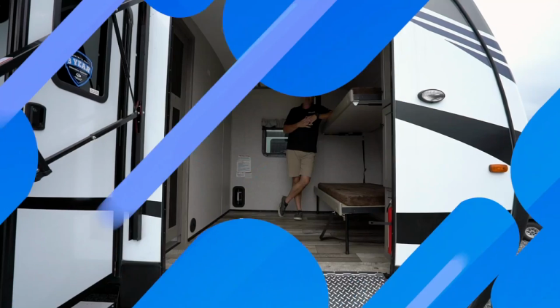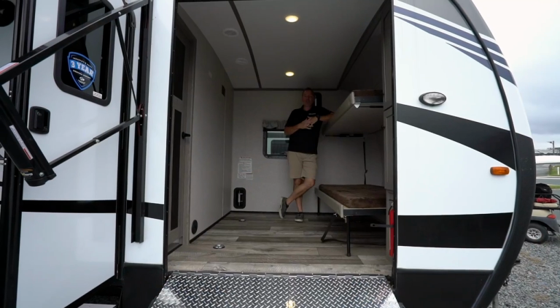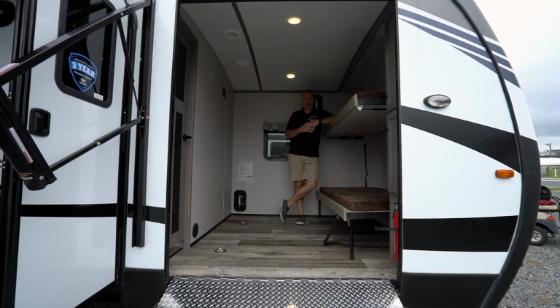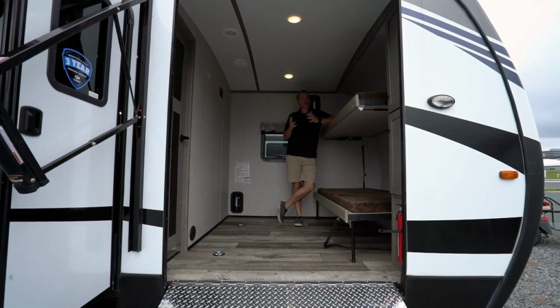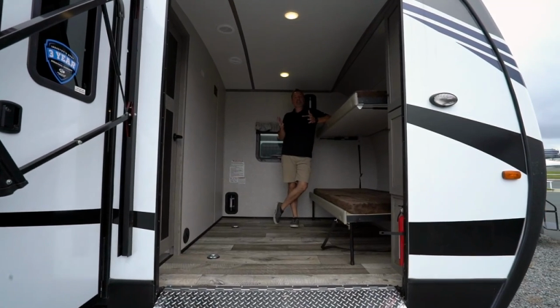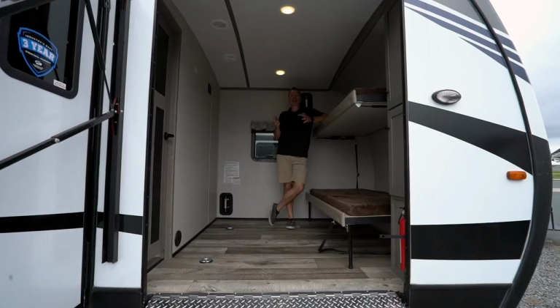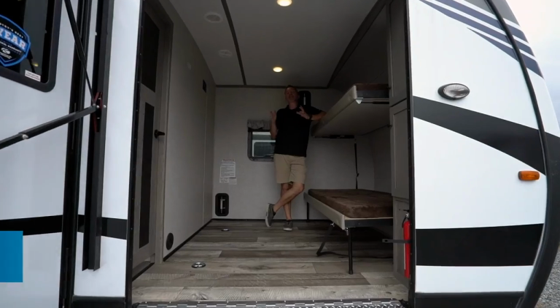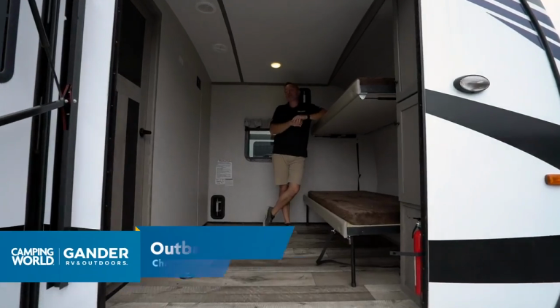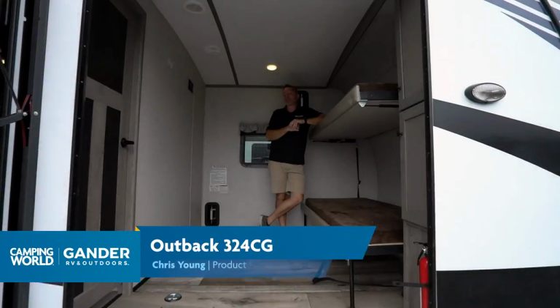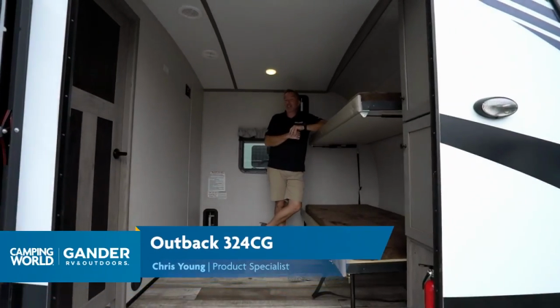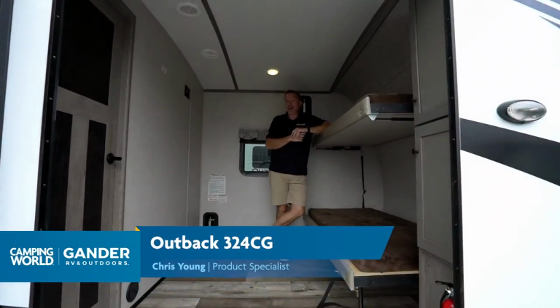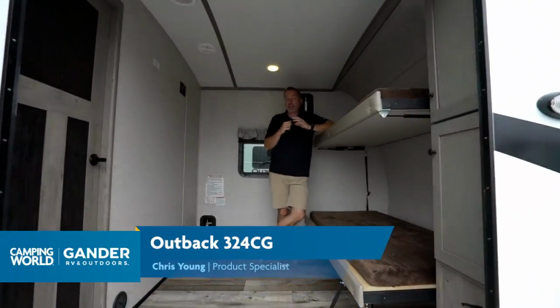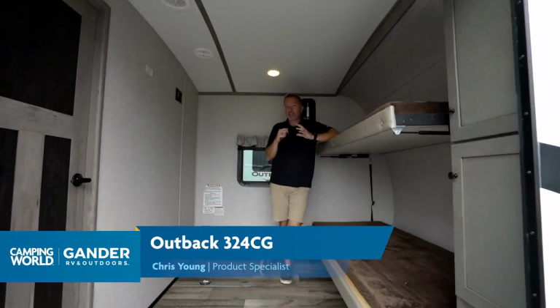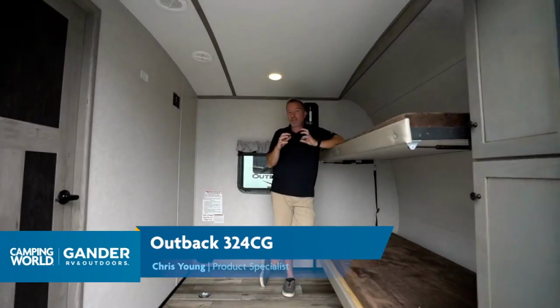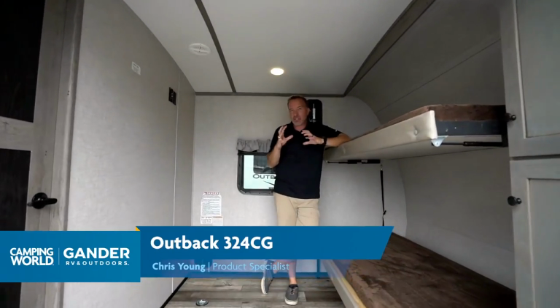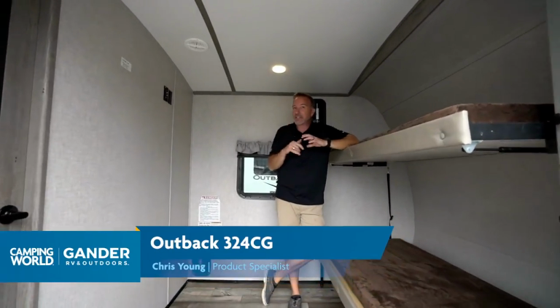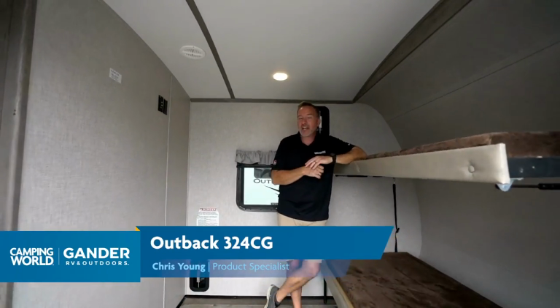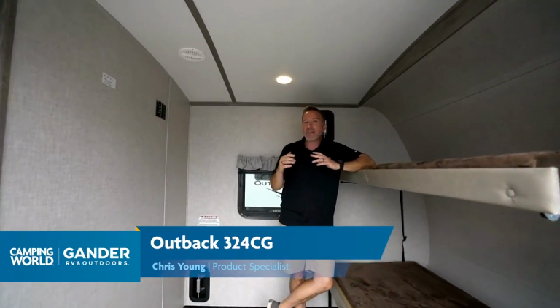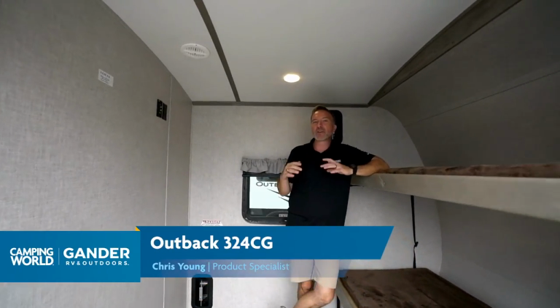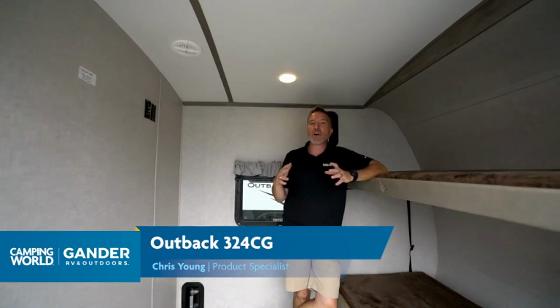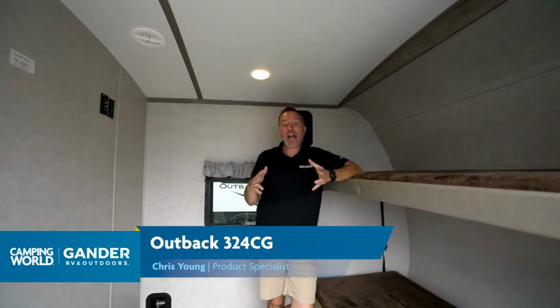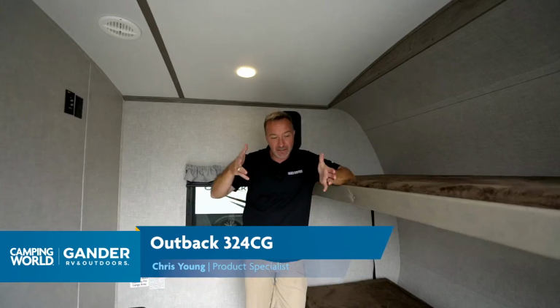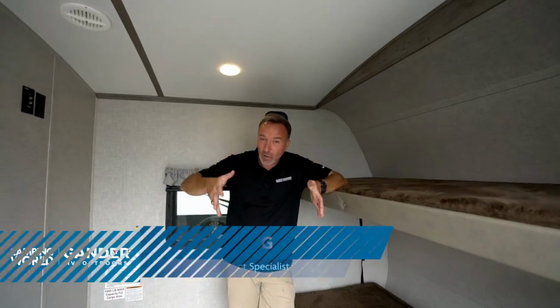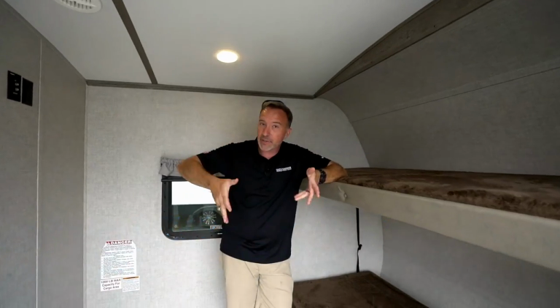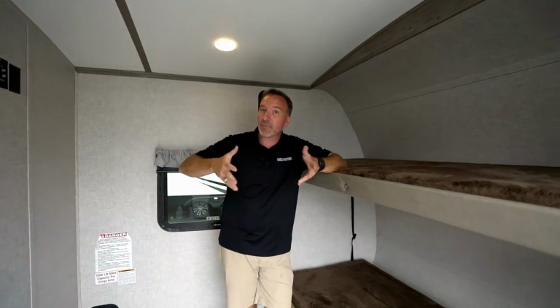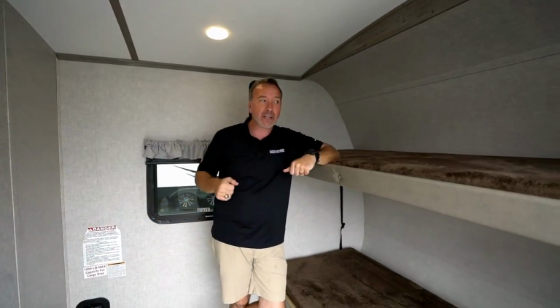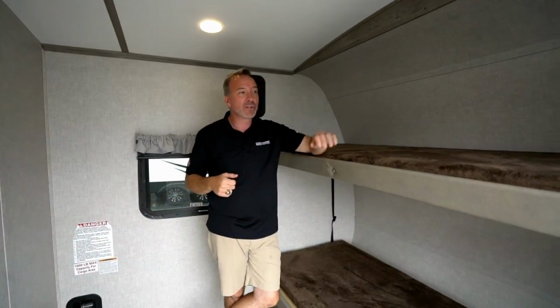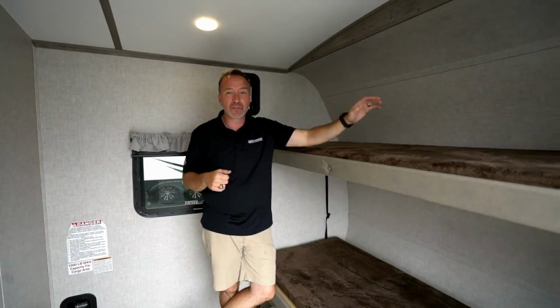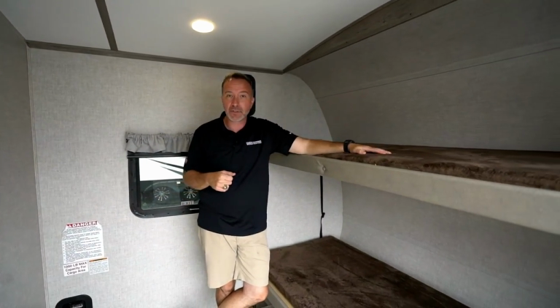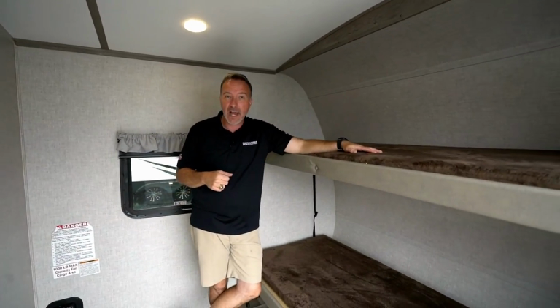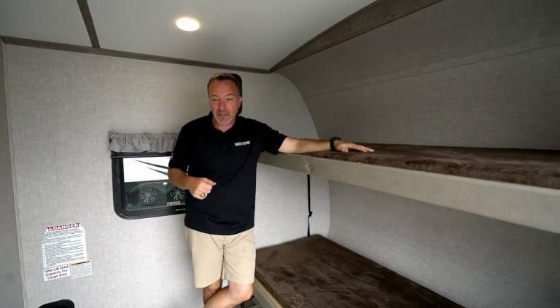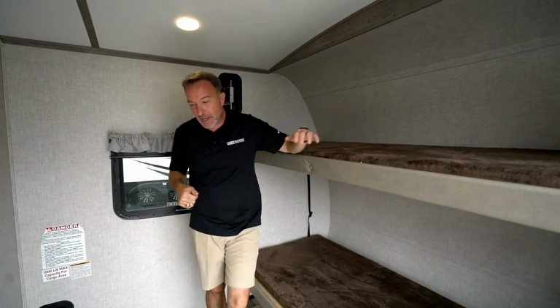What's up everybody? Chris Young inside the 2021 Keystone Outback 324 CG. This toy hauler has the garage up front, which also doubles as a bunk room.